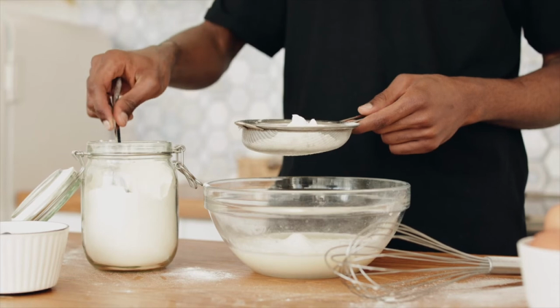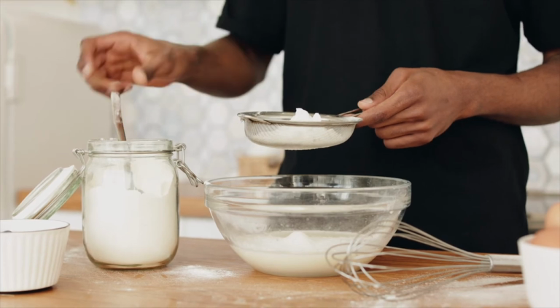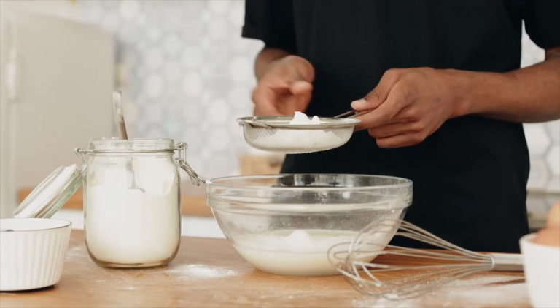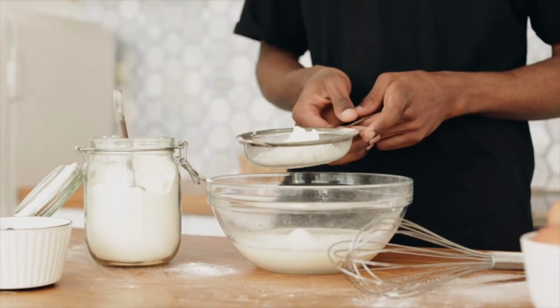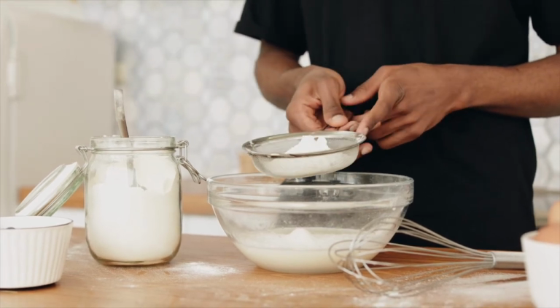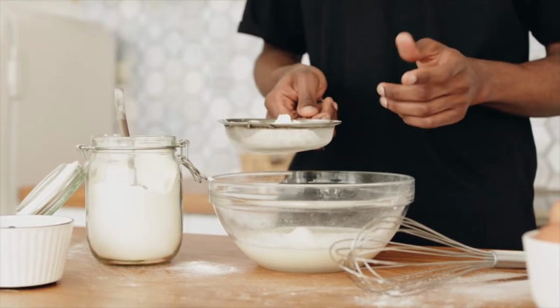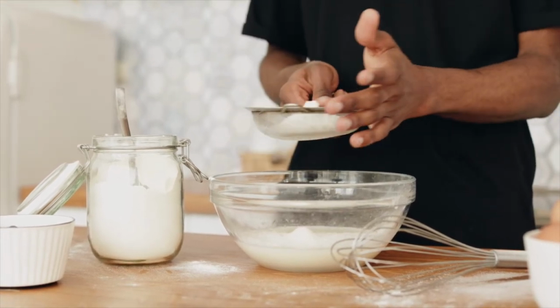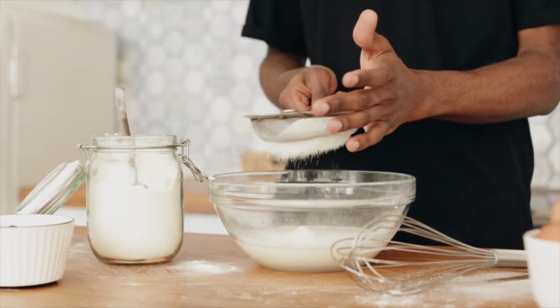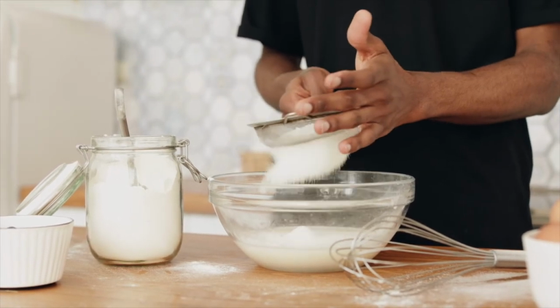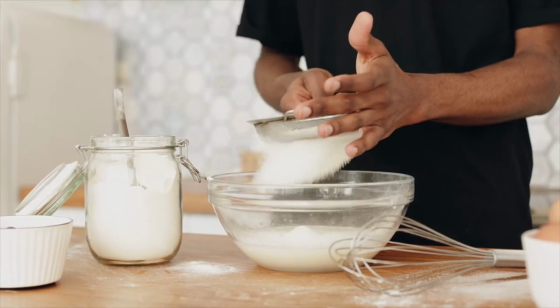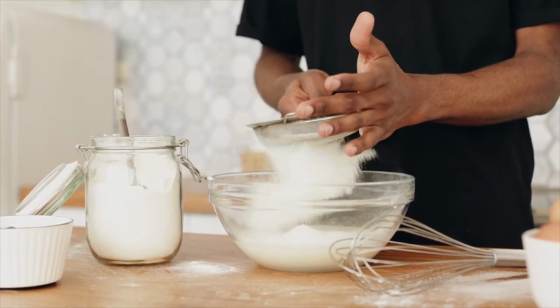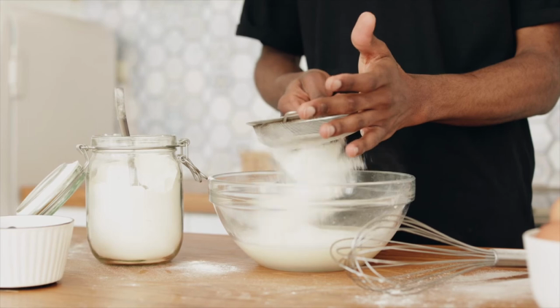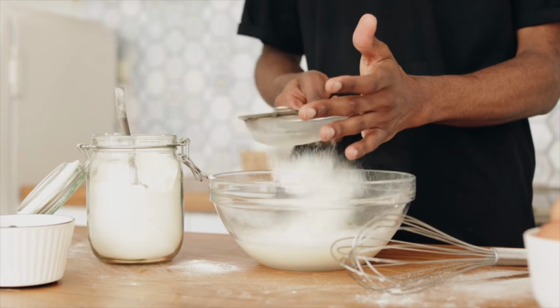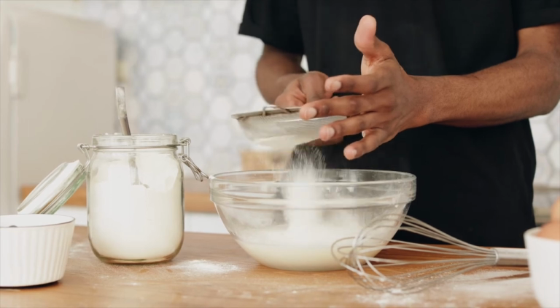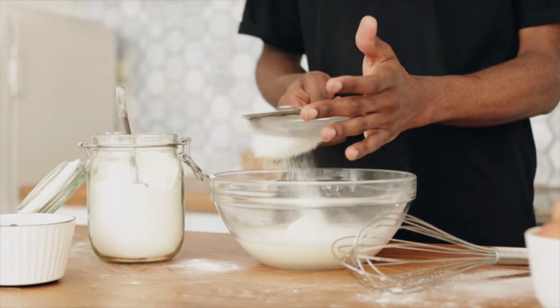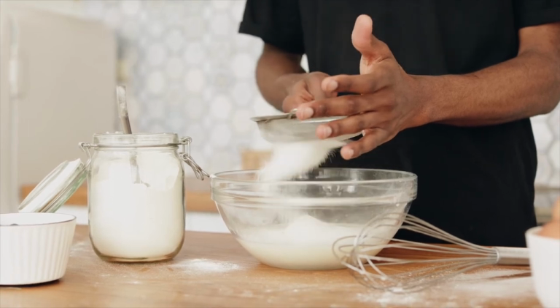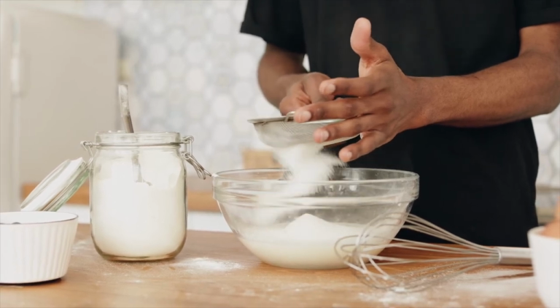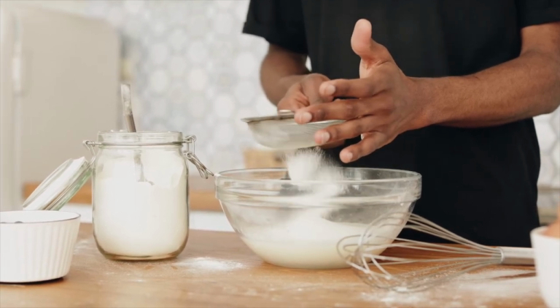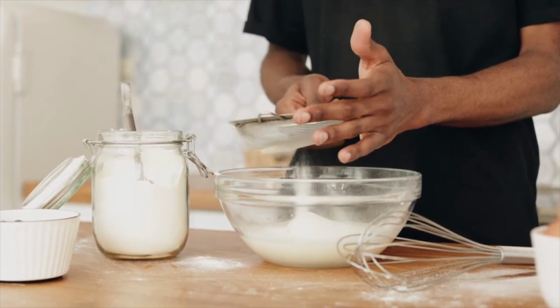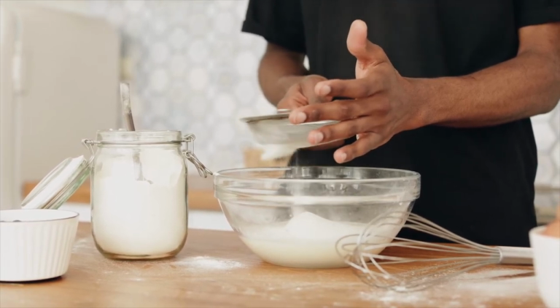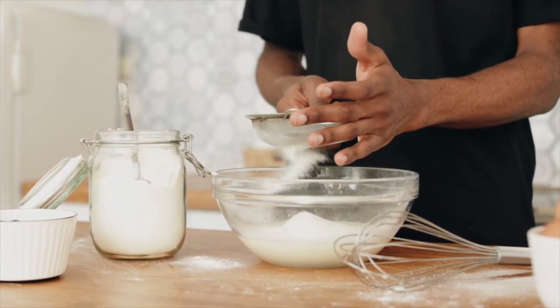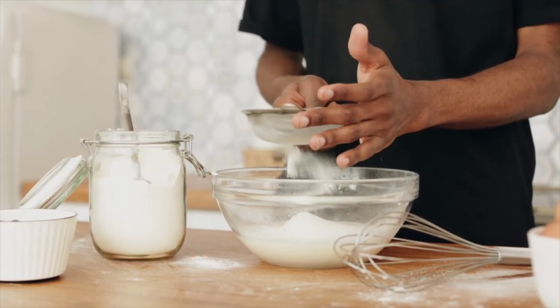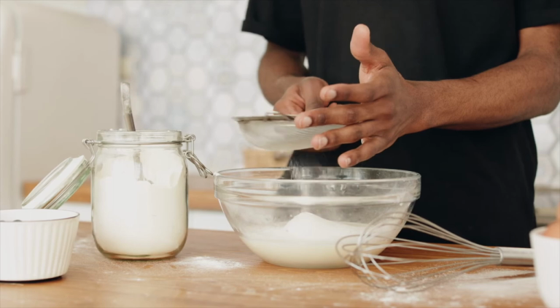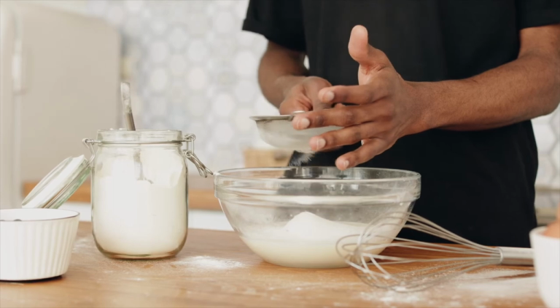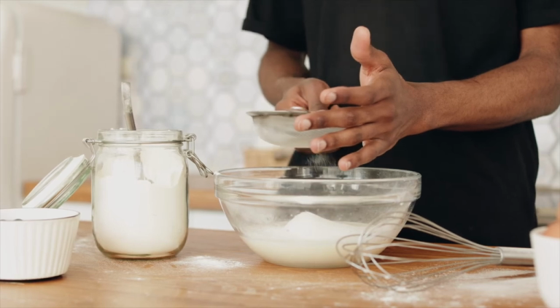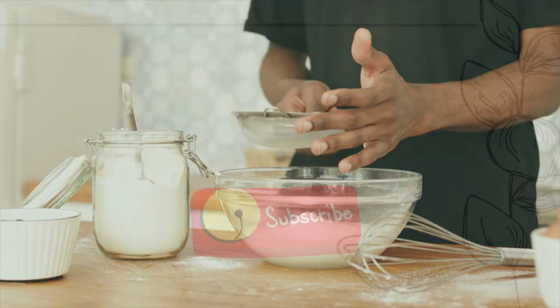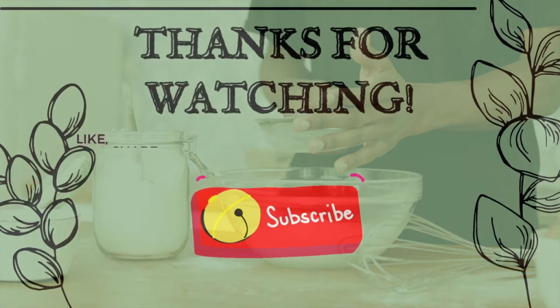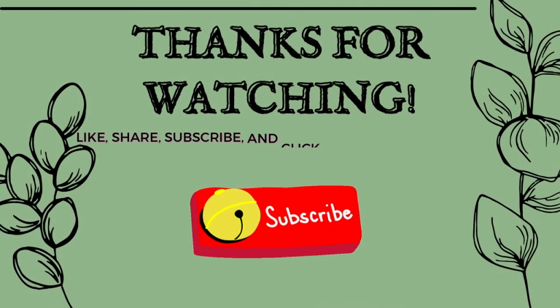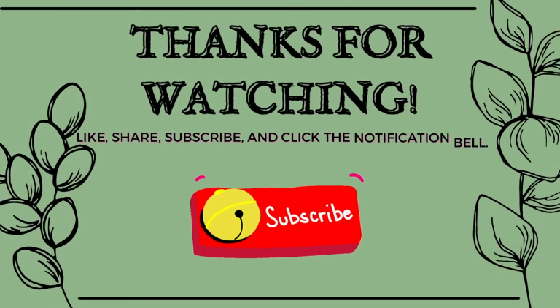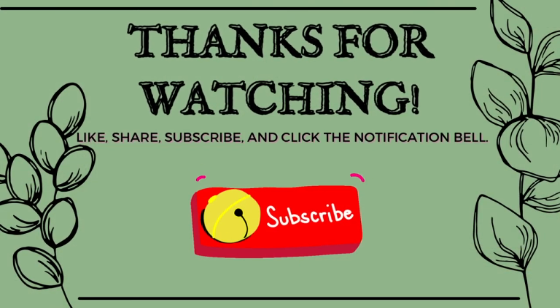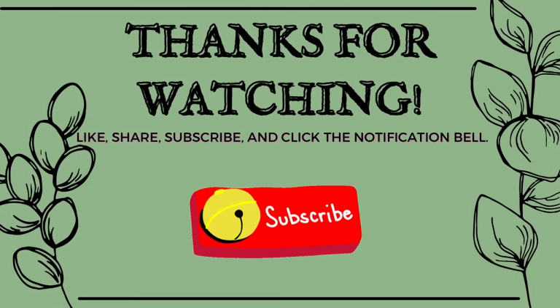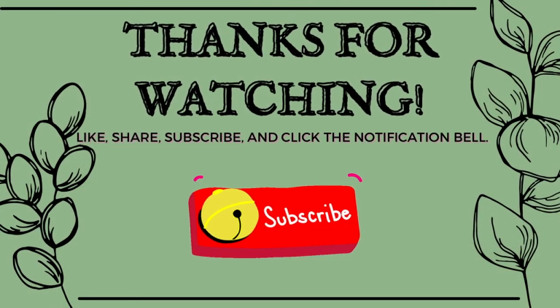So that's it. I hope I connected you to an awesome gluten-free brand that you're excited to try out. Please like, comment, and share so others who are looking for gluten-free products can discover Bob's Red Mill. Subscribe for more whole food and nutrition videos, and until next time, take care.